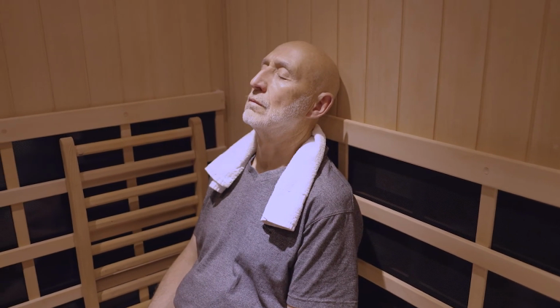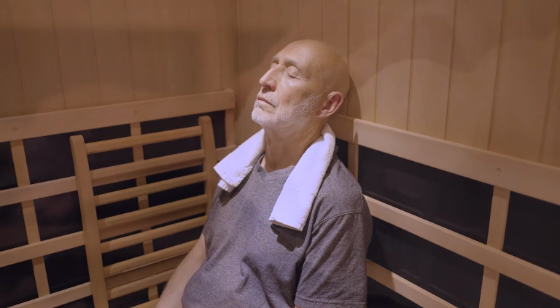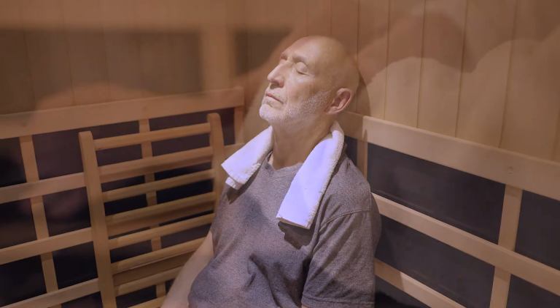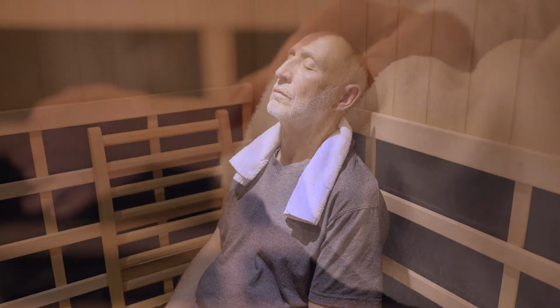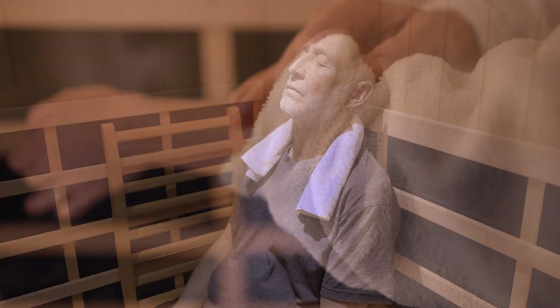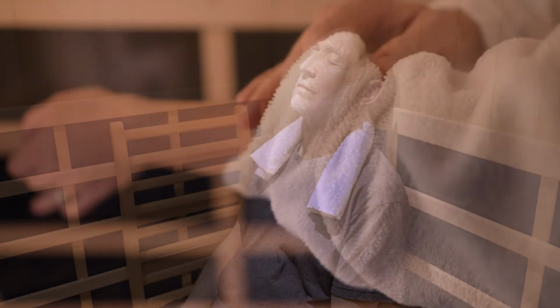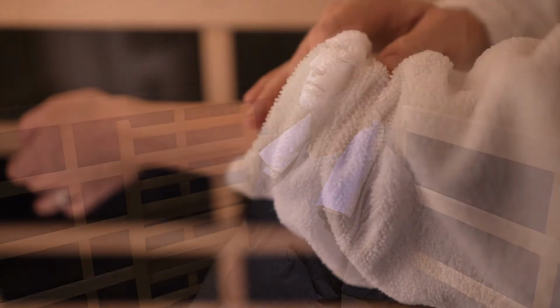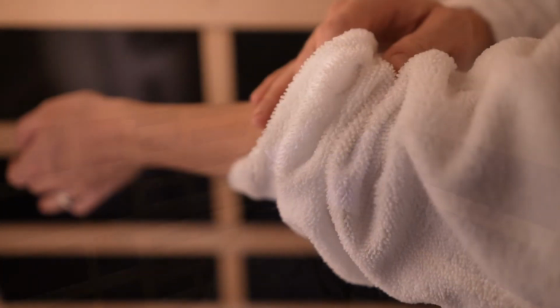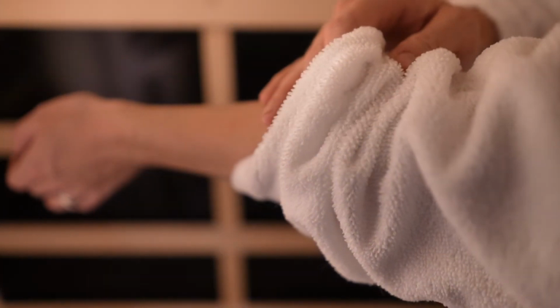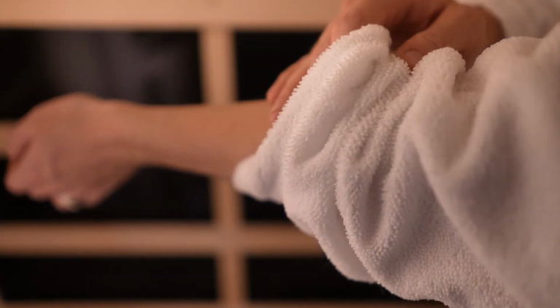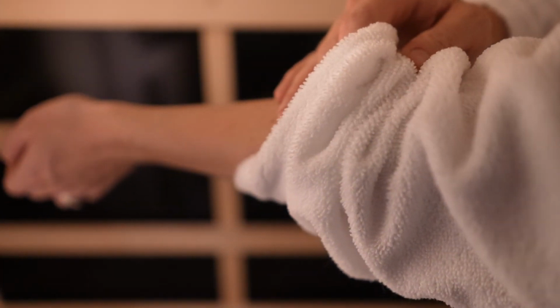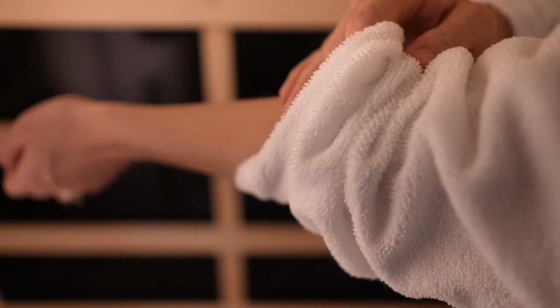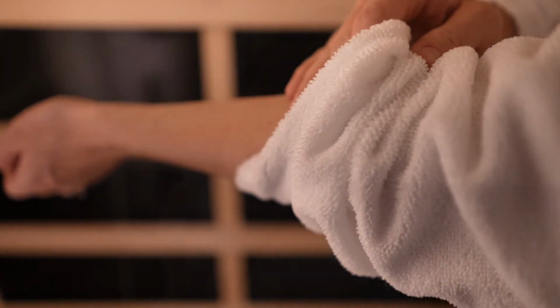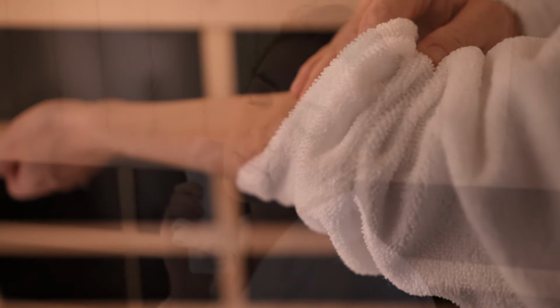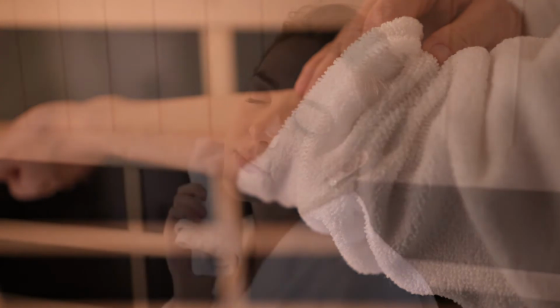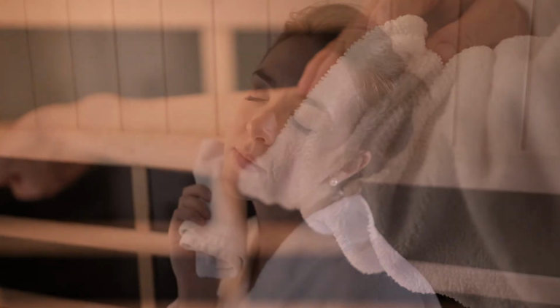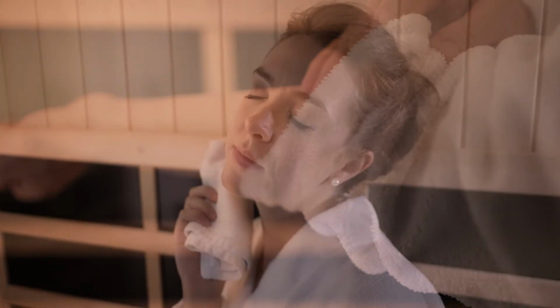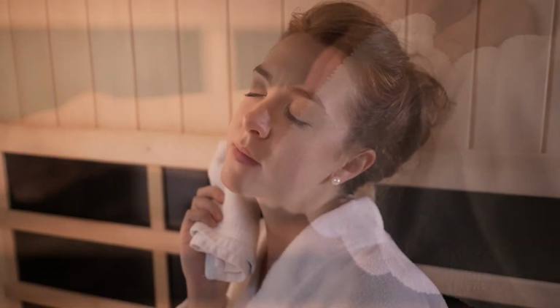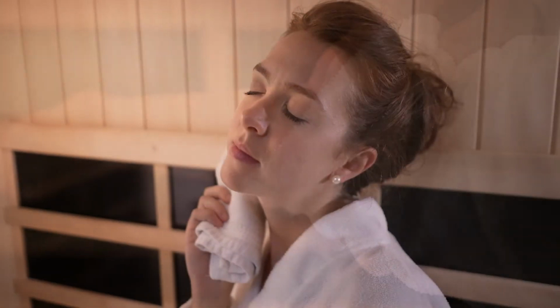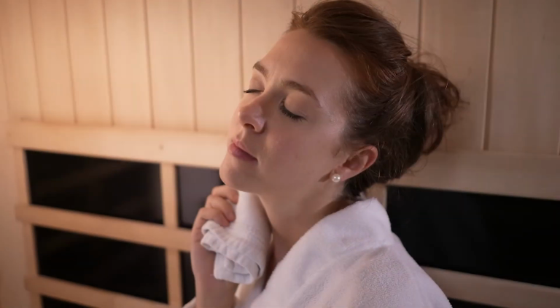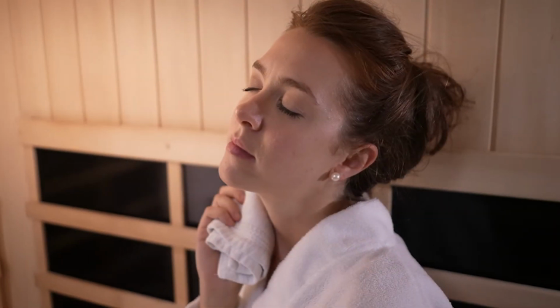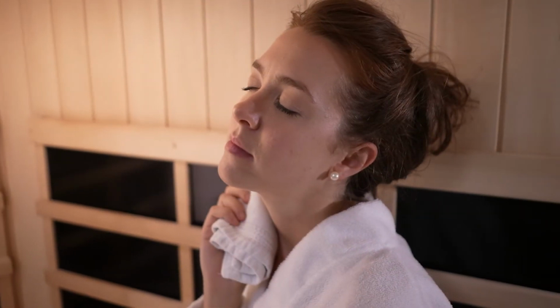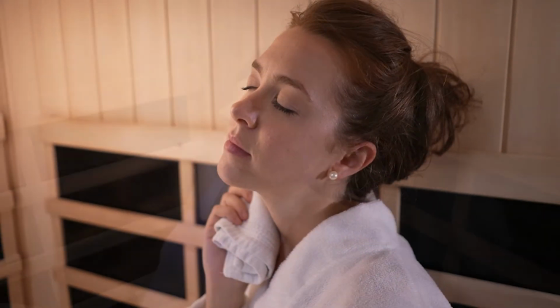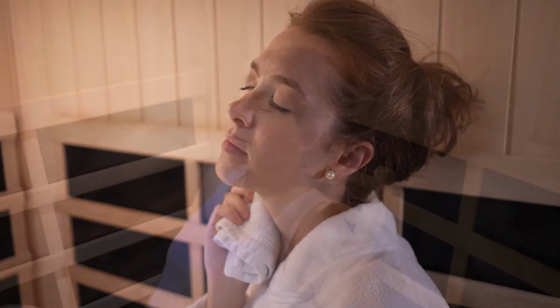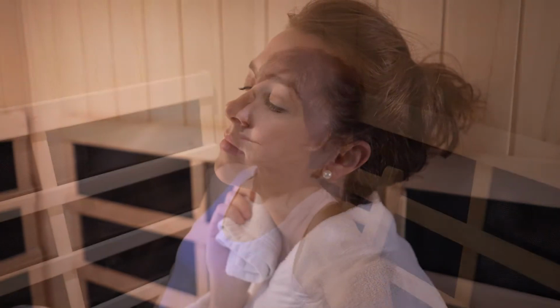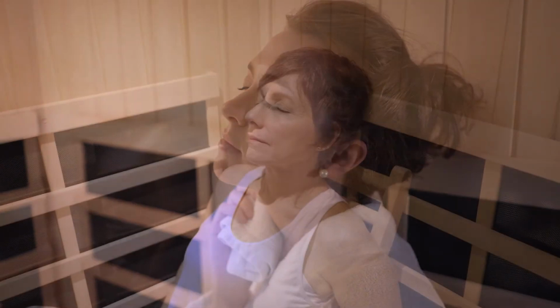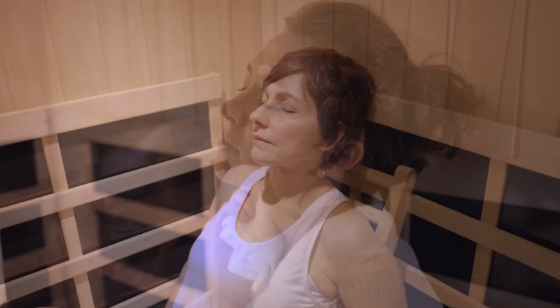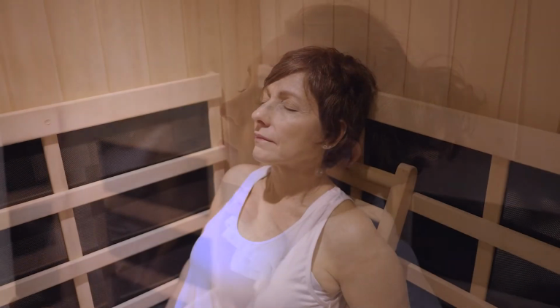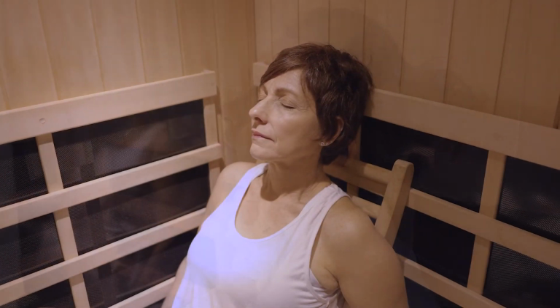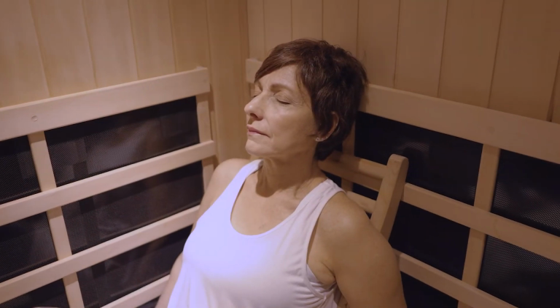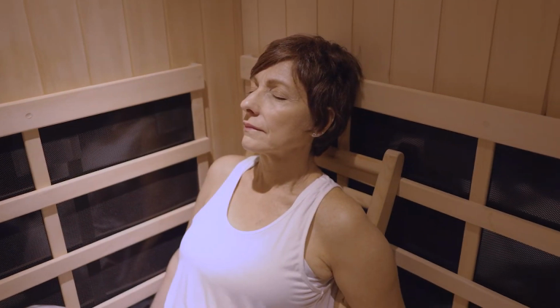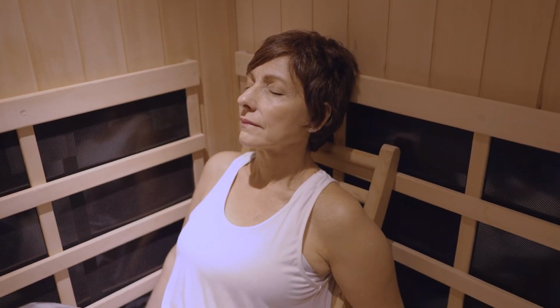The Halo IR will dramatically help to improve skin conditions like psoriasis, eczema, rosacea, acne, and aging skin.